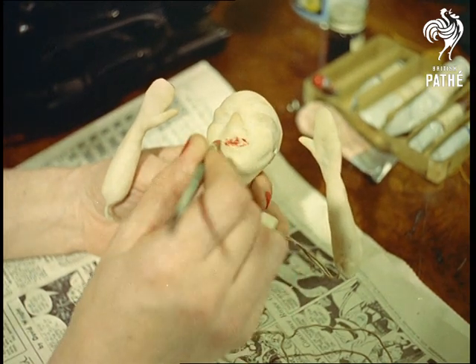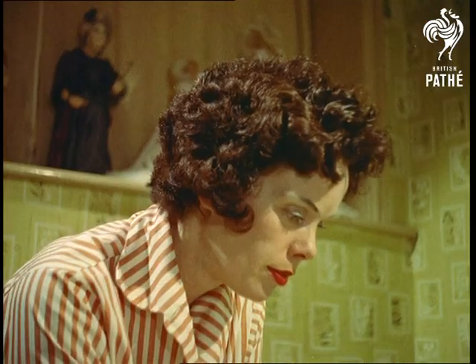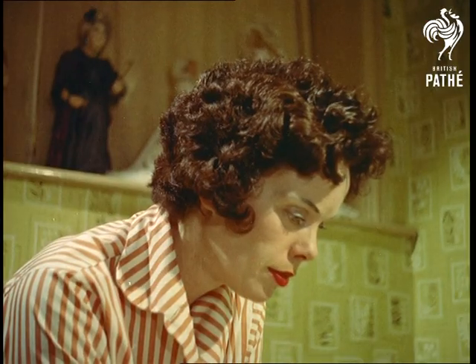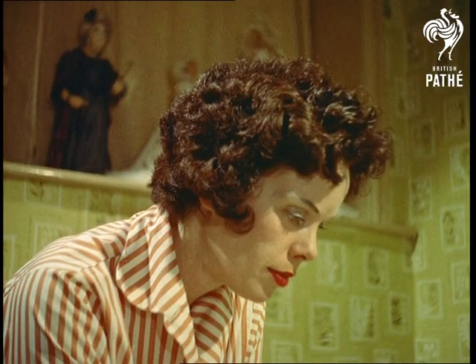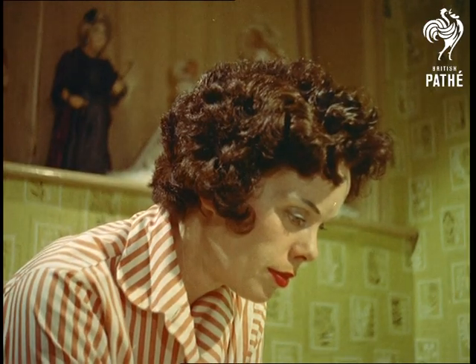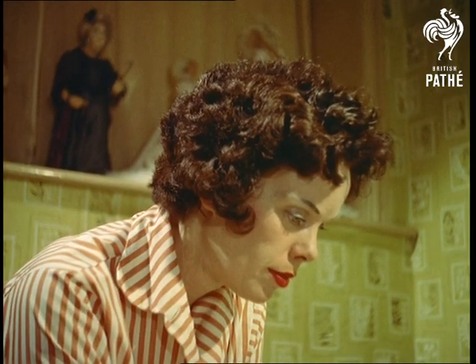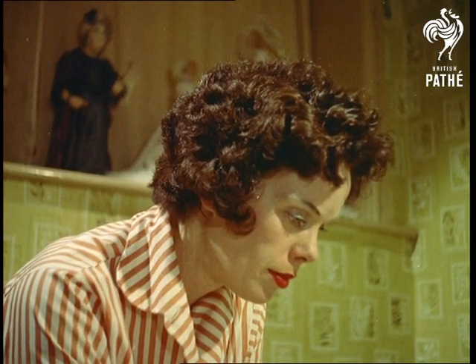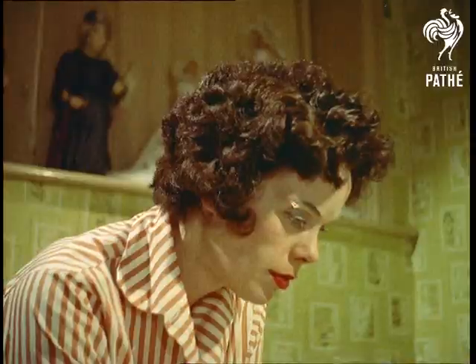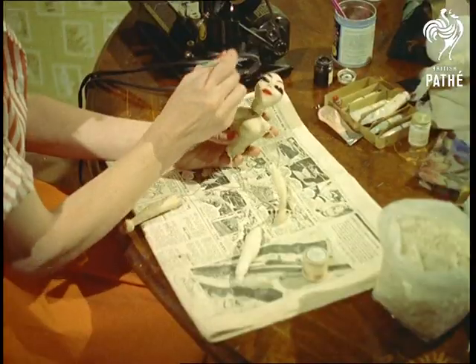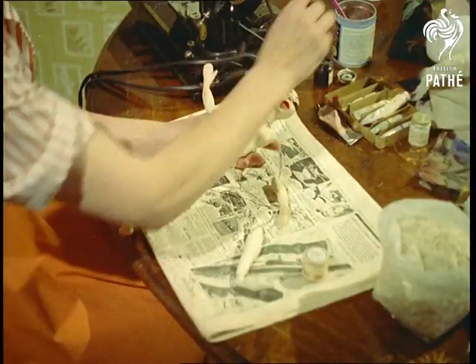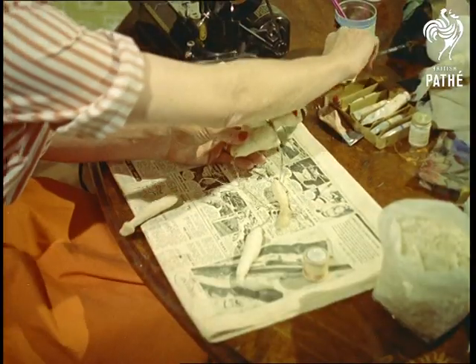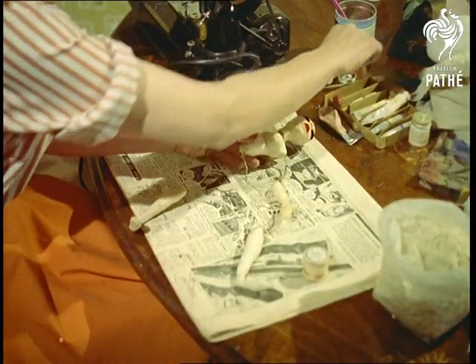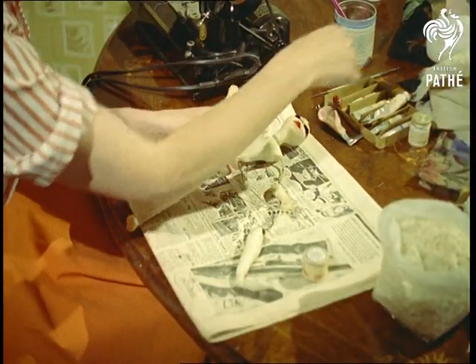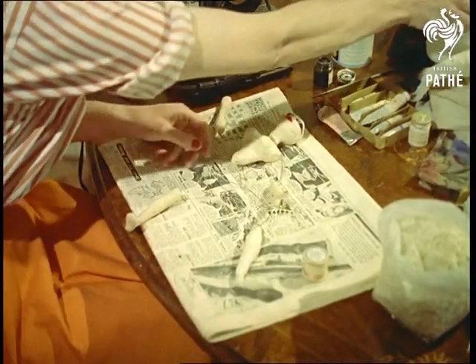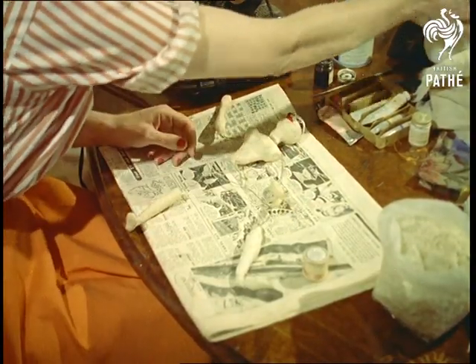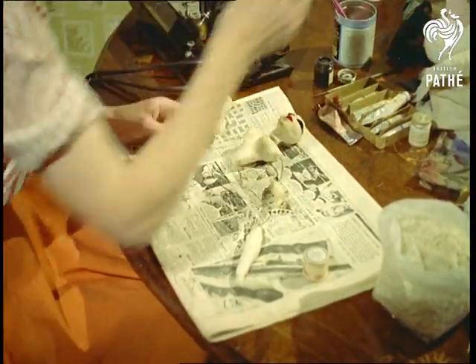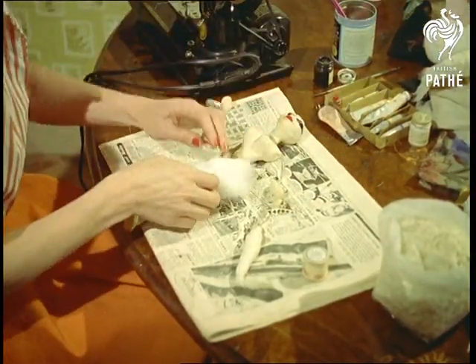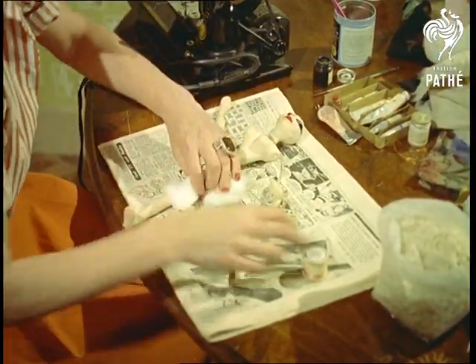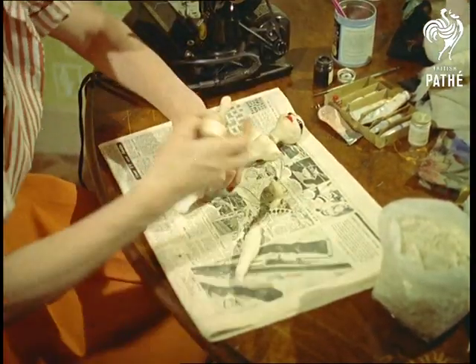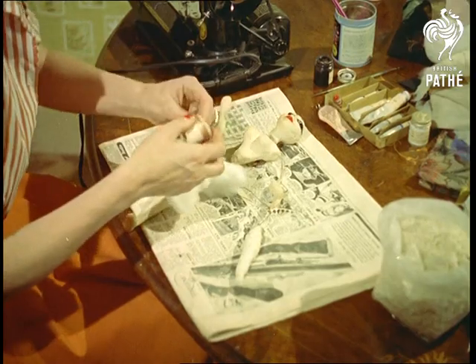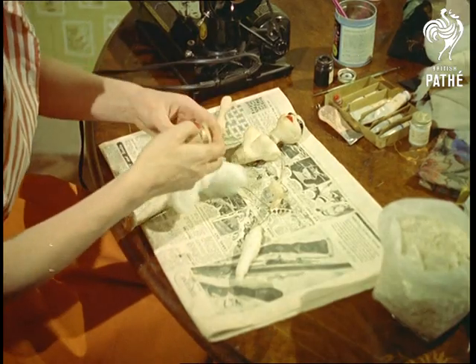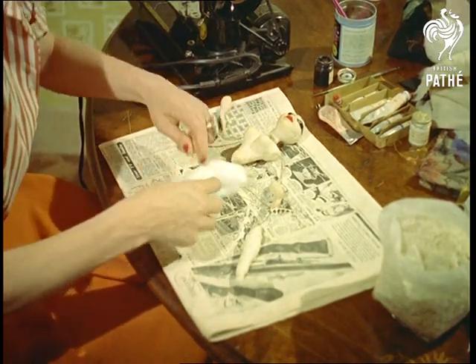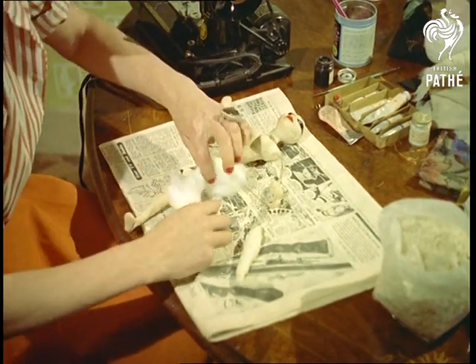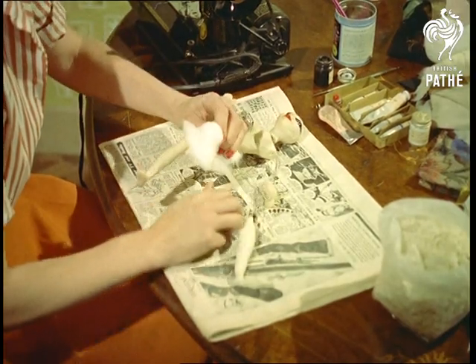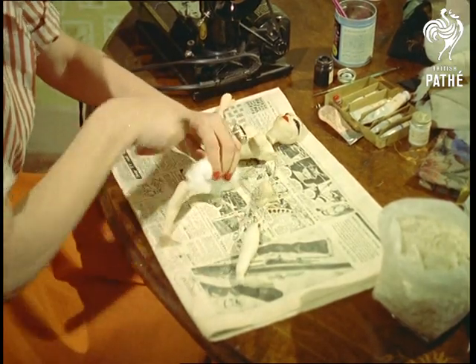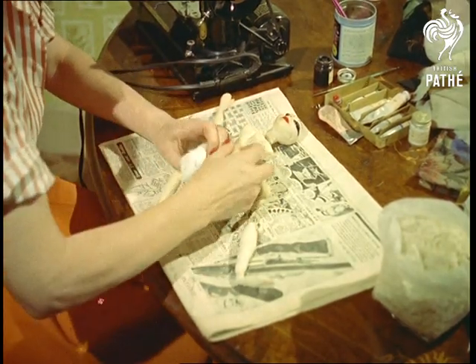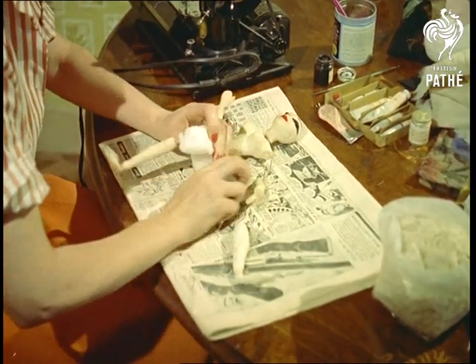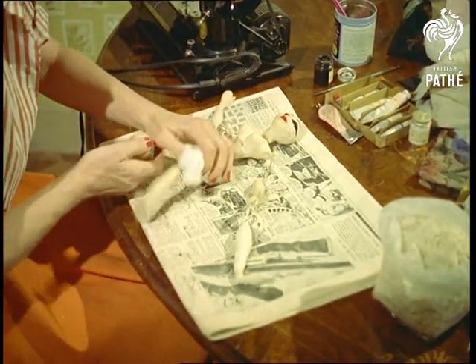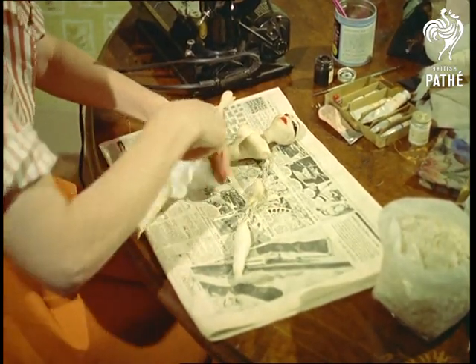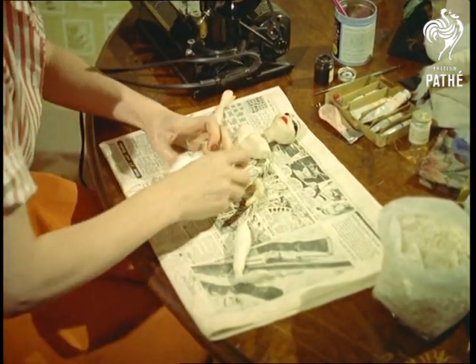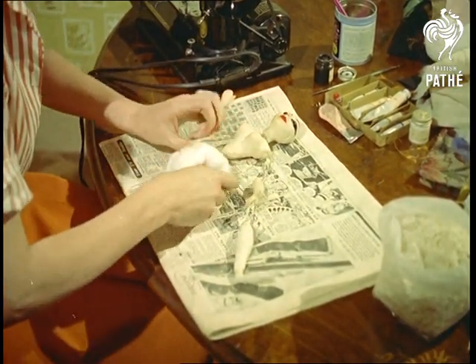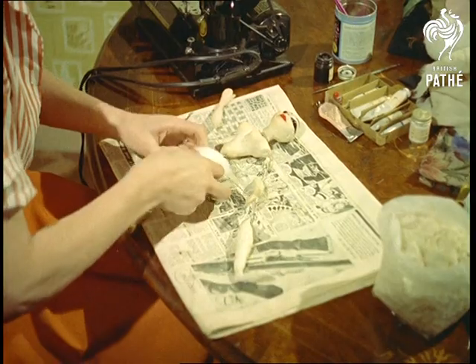Mrs. Diaz first began doll making when she was only 12, and her technique has since developed through trial and error to the very high standard she has attained today. Now, in fact, she has to be sculptor, artist and couturier, for she makes all the doll's clothes too.